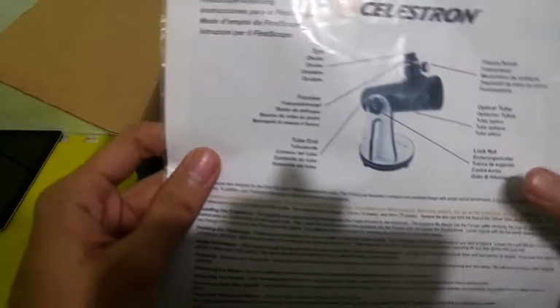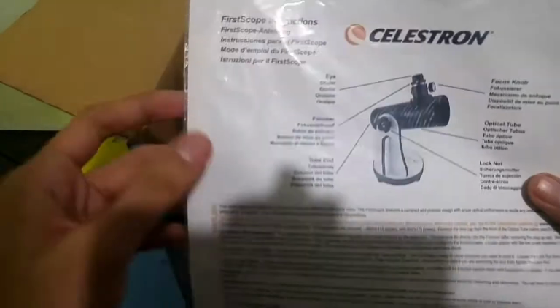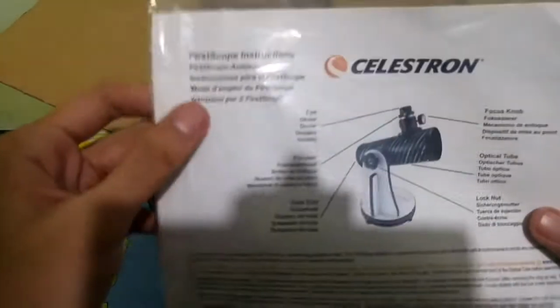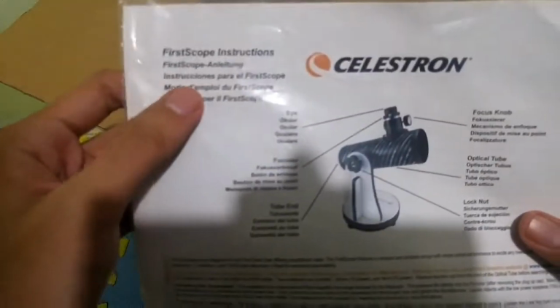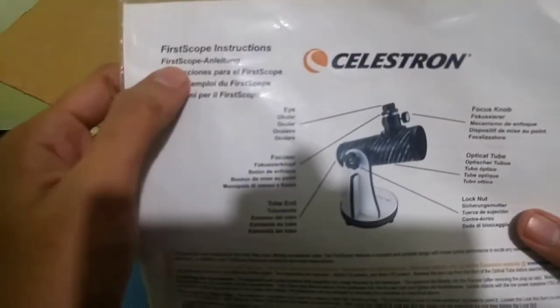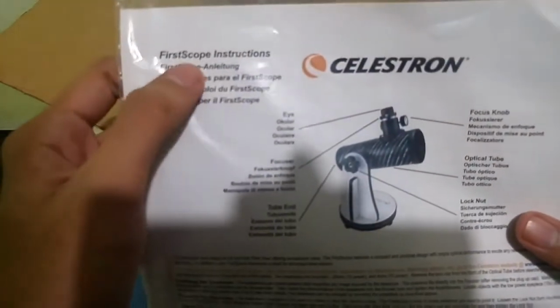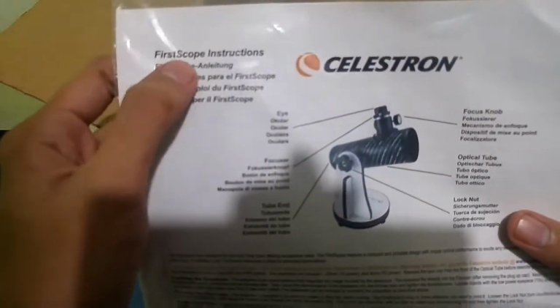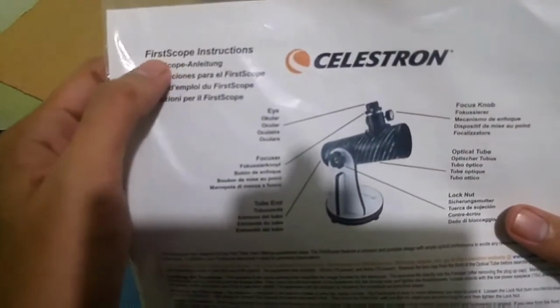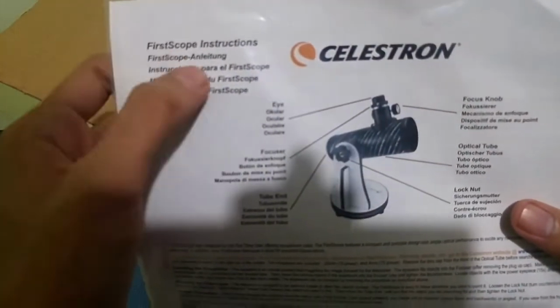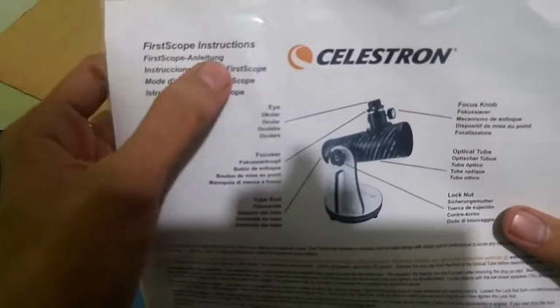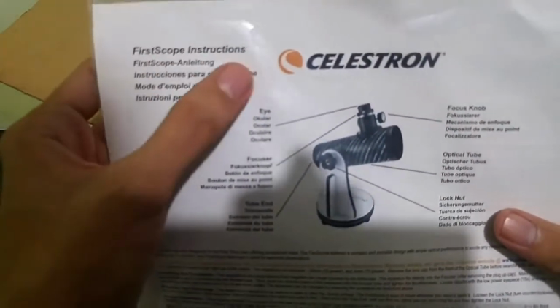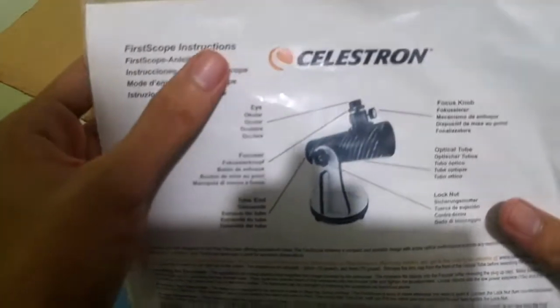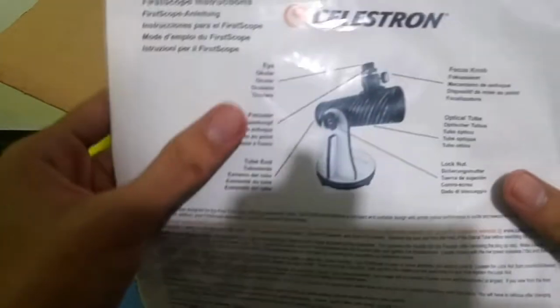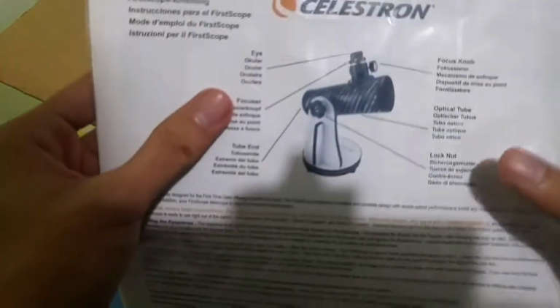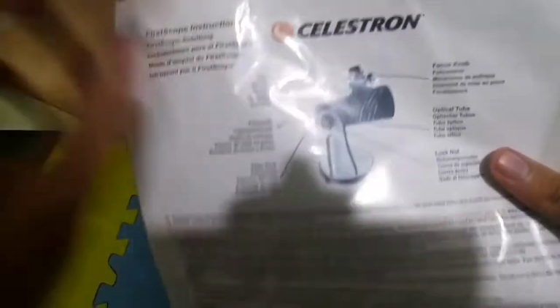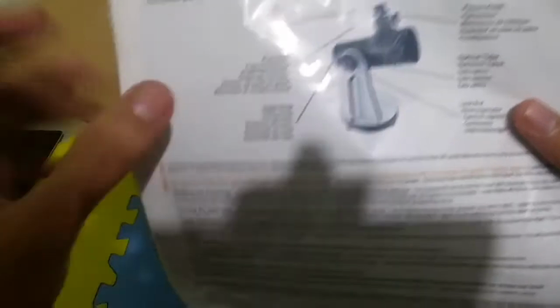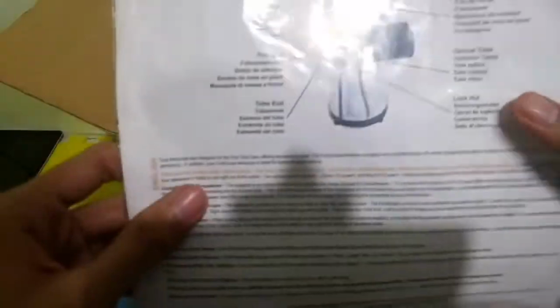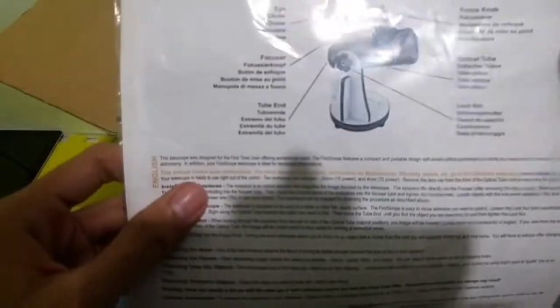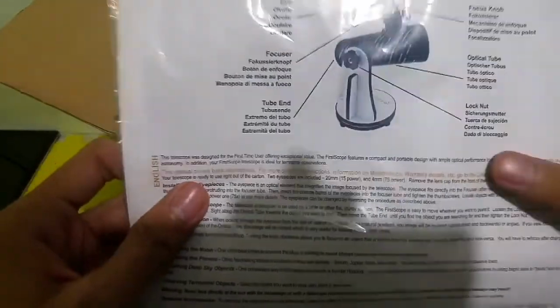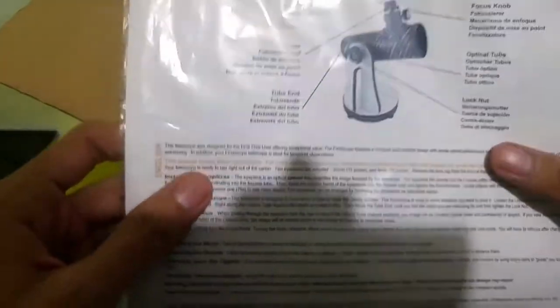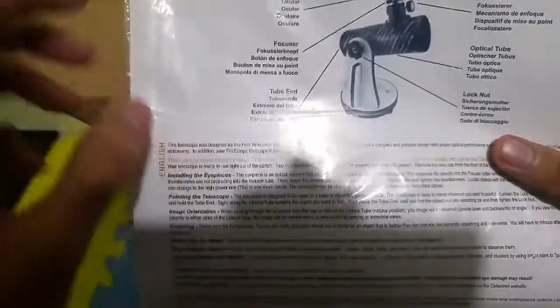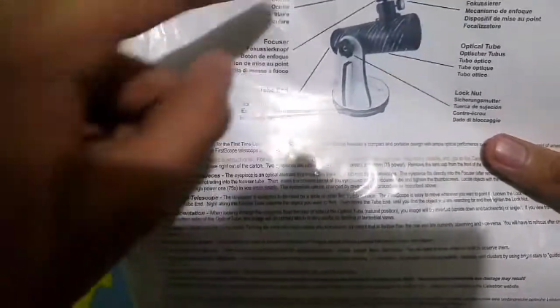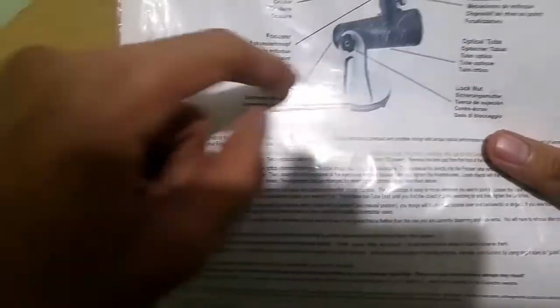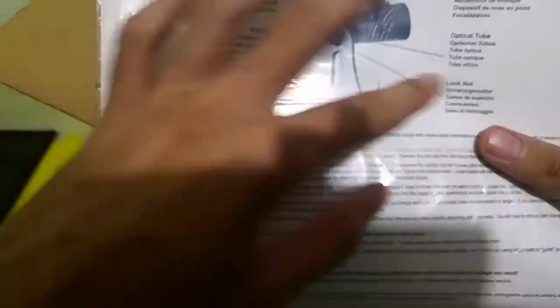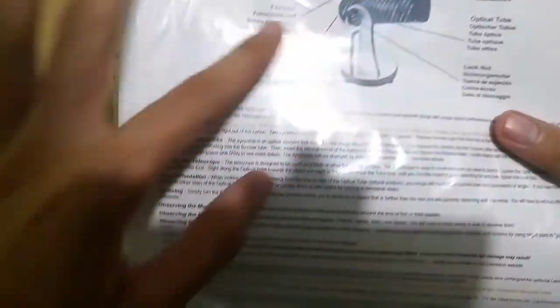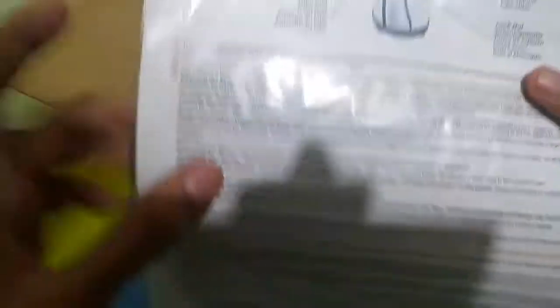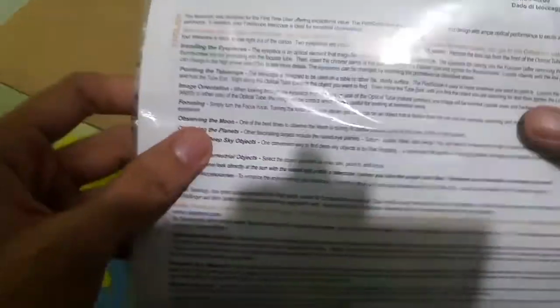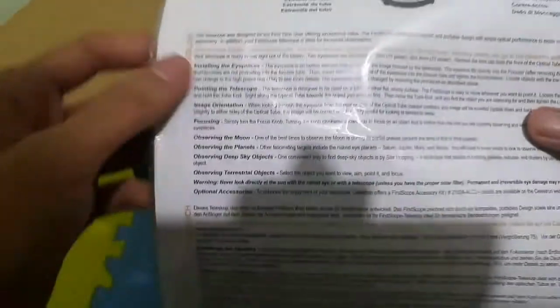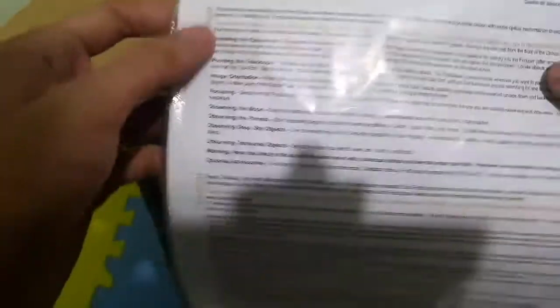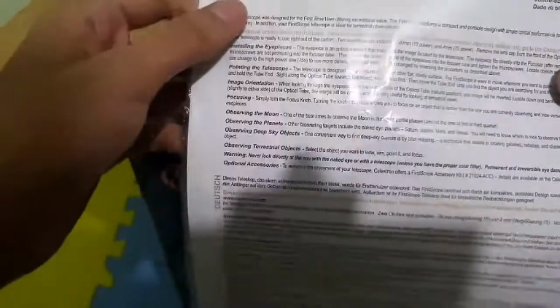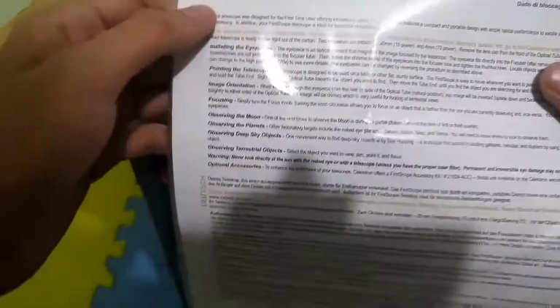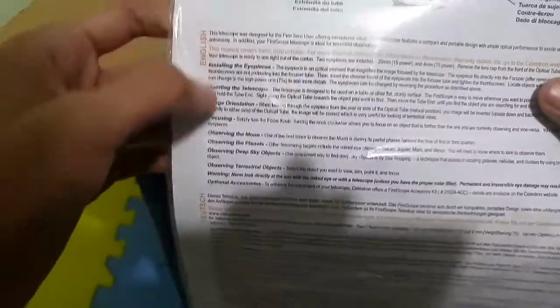As you can see right there, there are first scope instructions — some parts of the telescope and some directions.